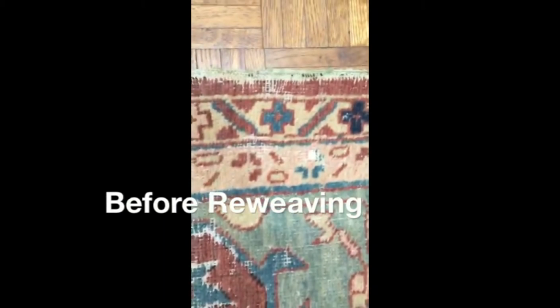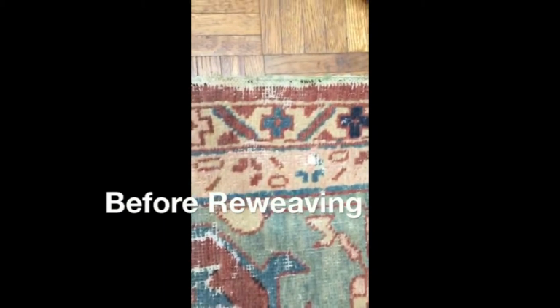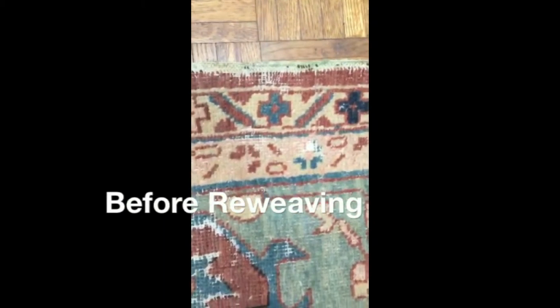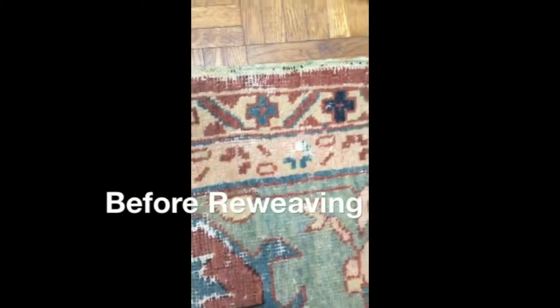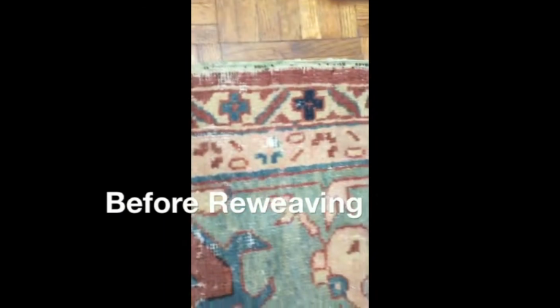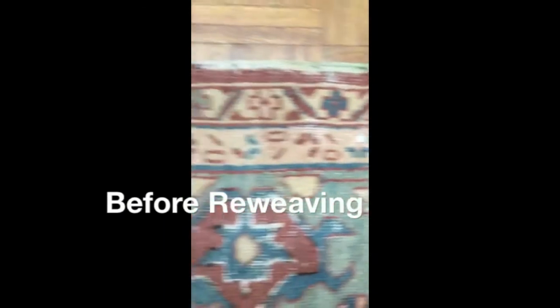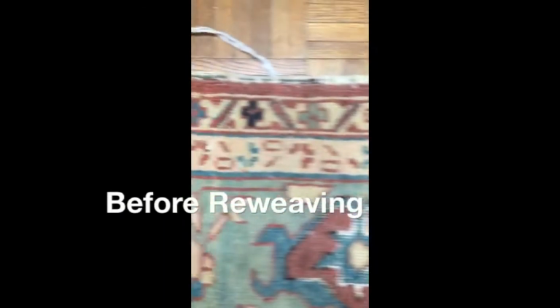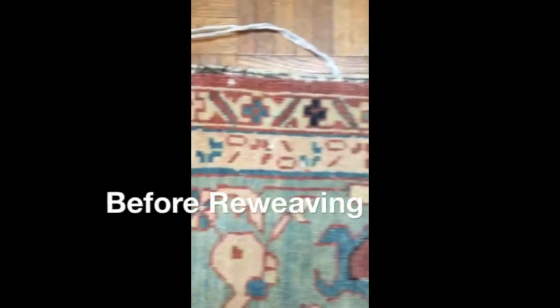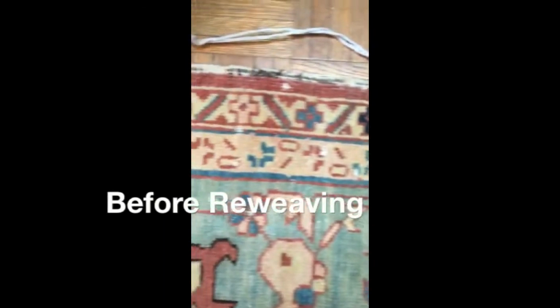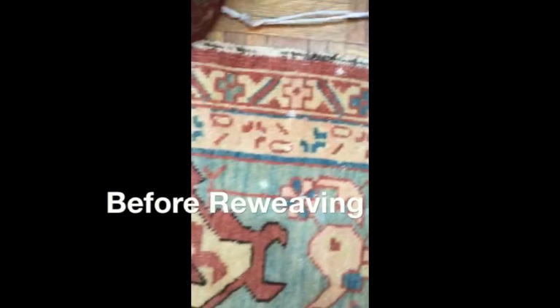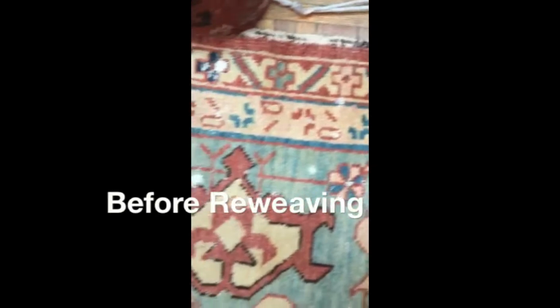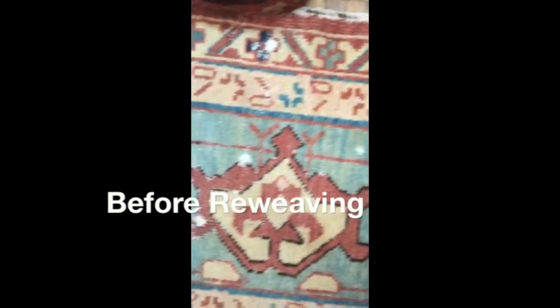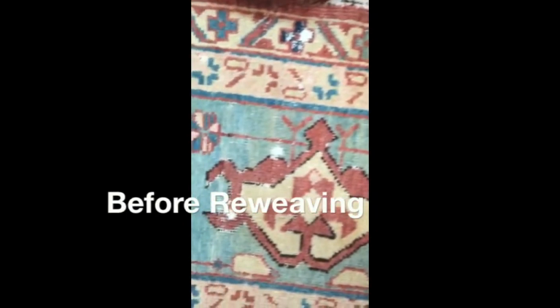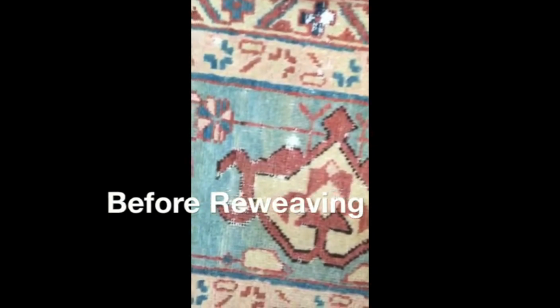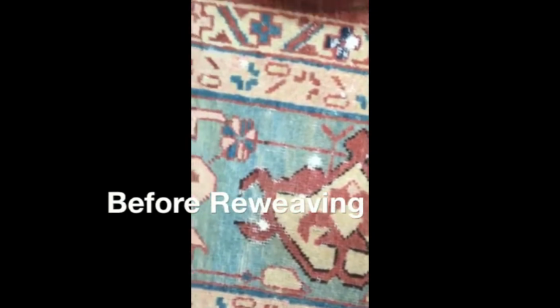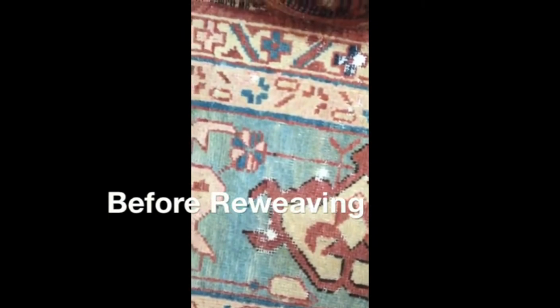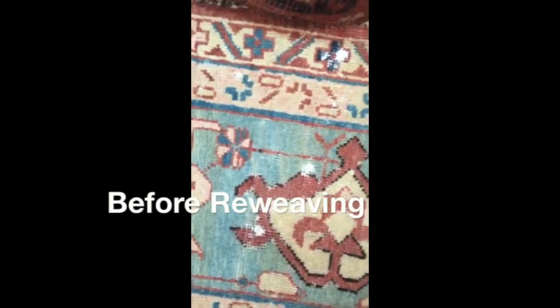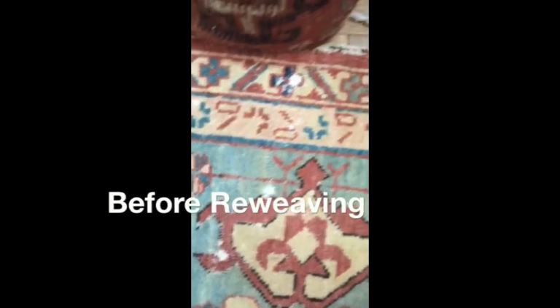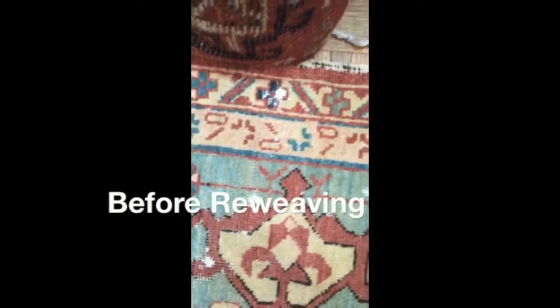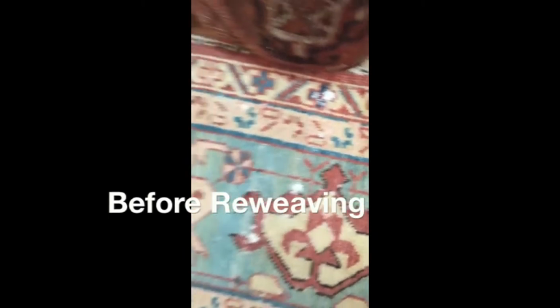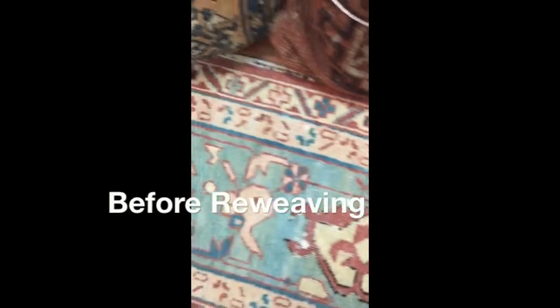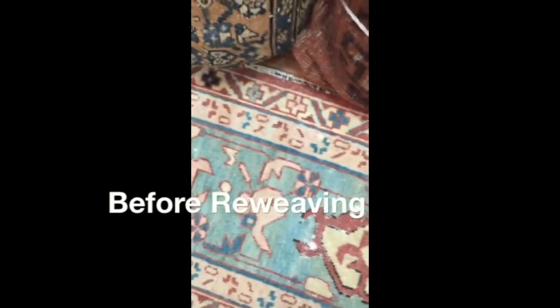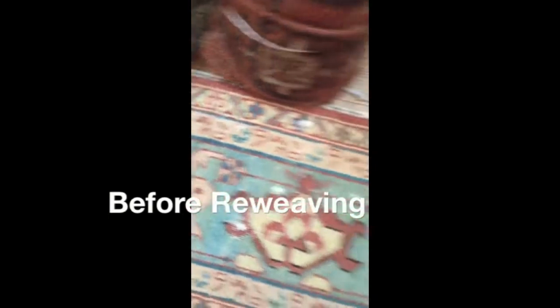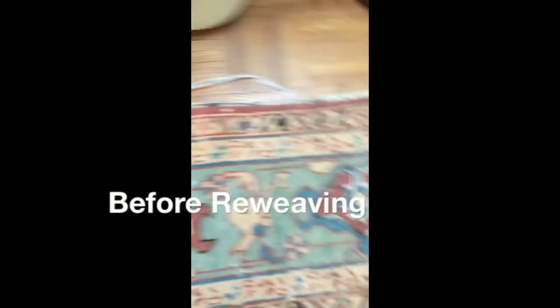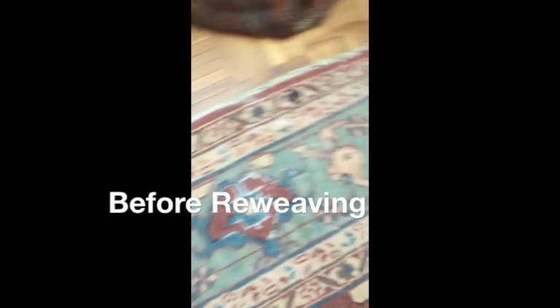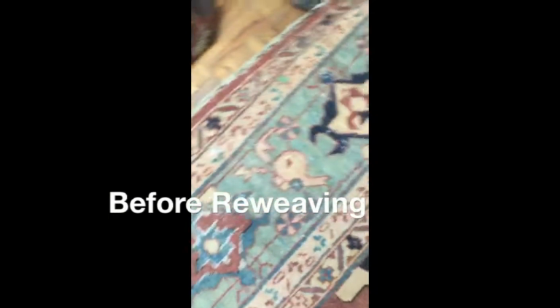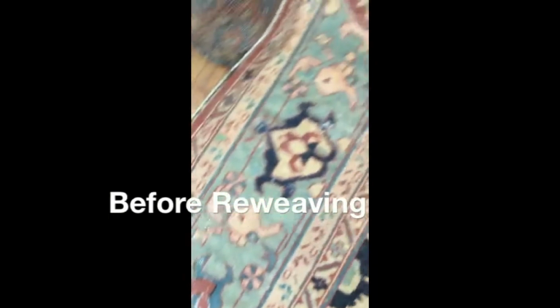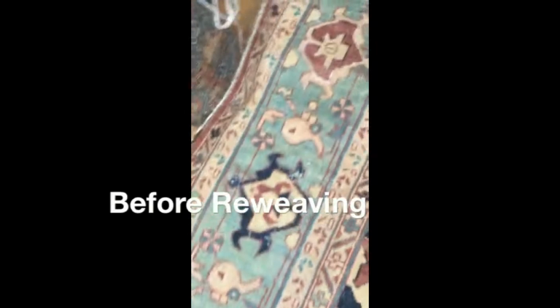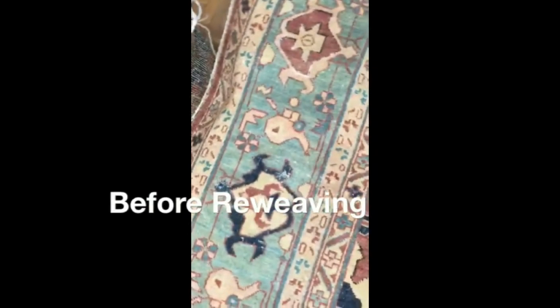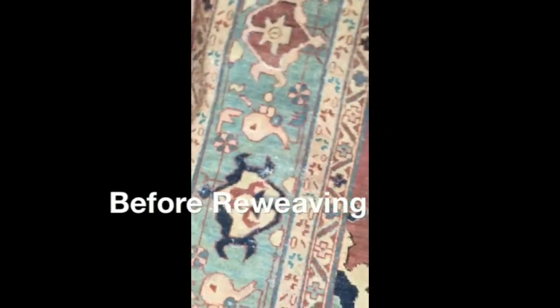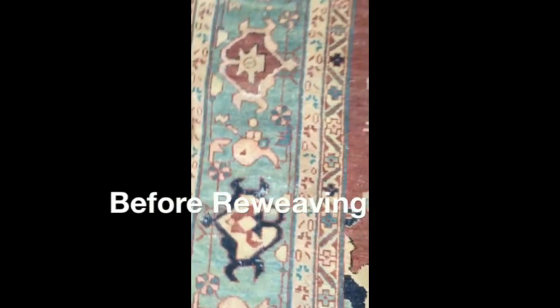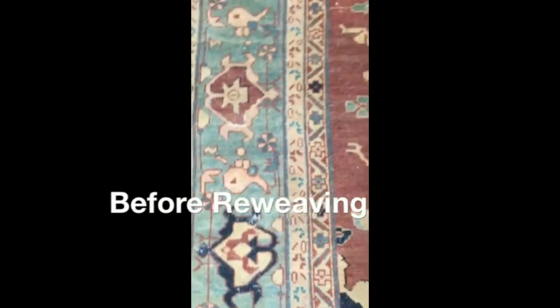Of course you need all the binding fixed. This is all very complicated. We have to jump from area to area.